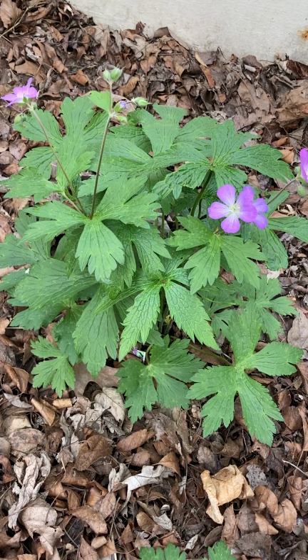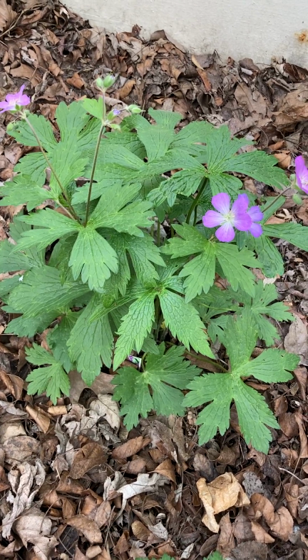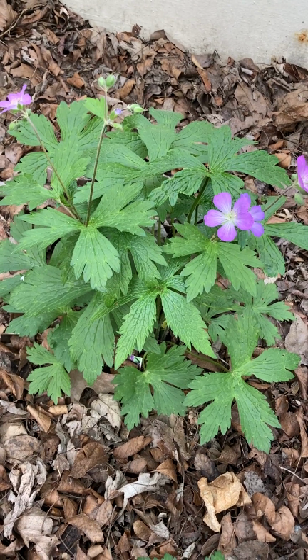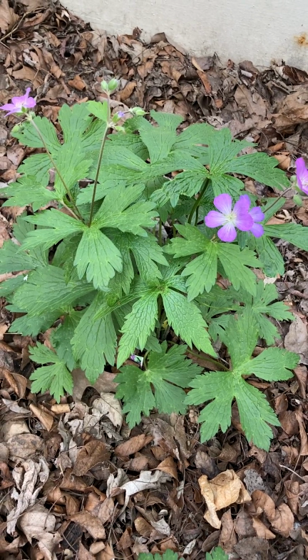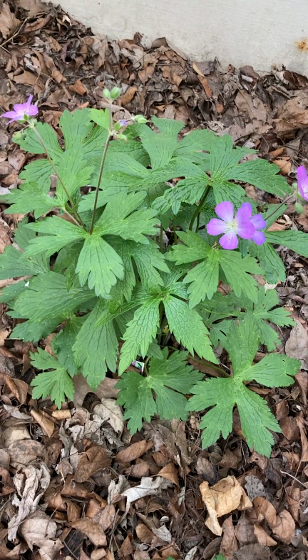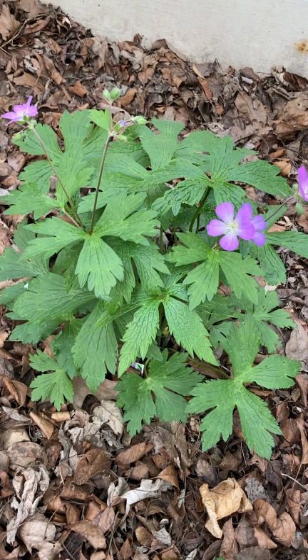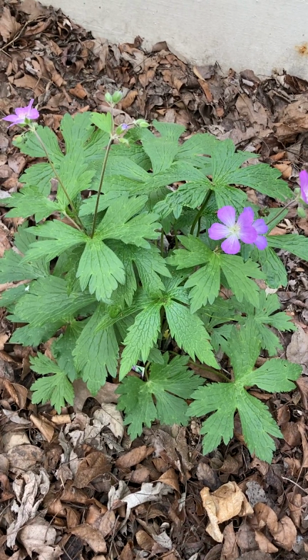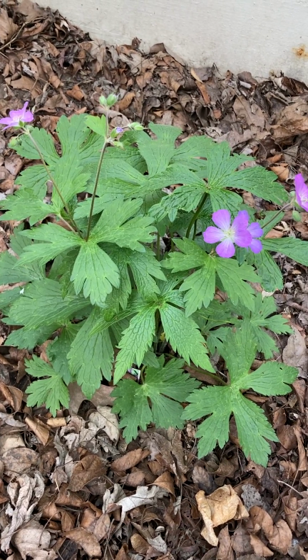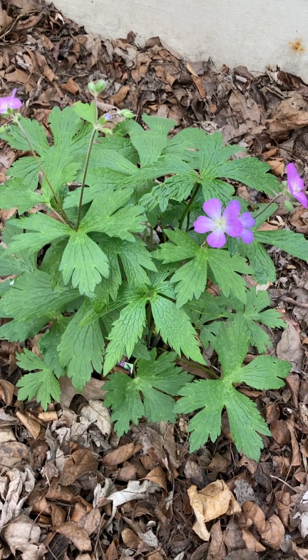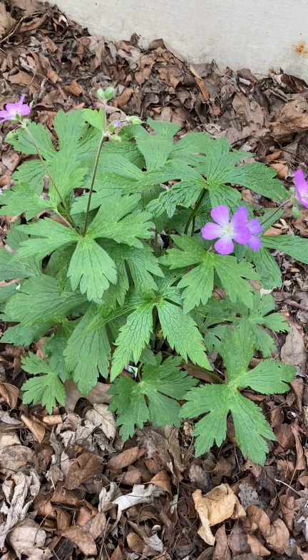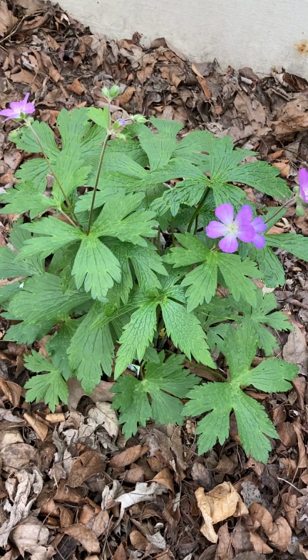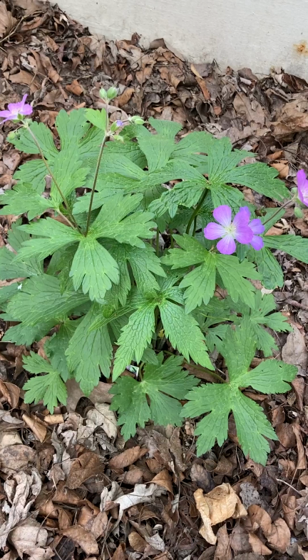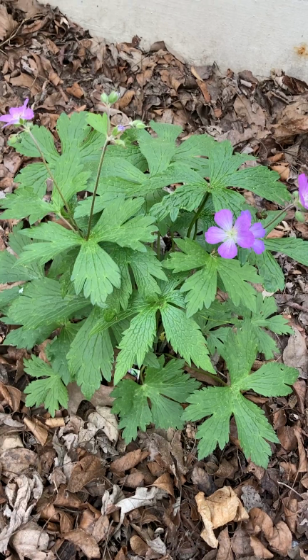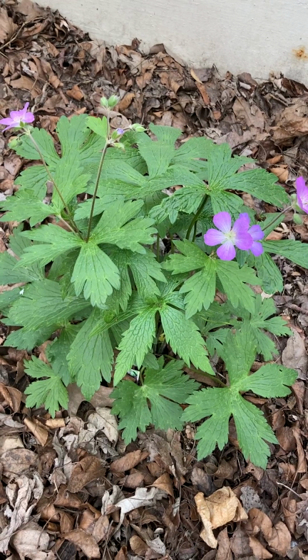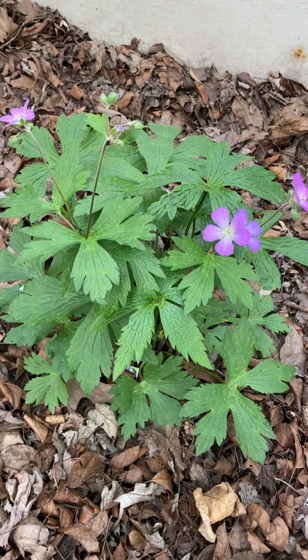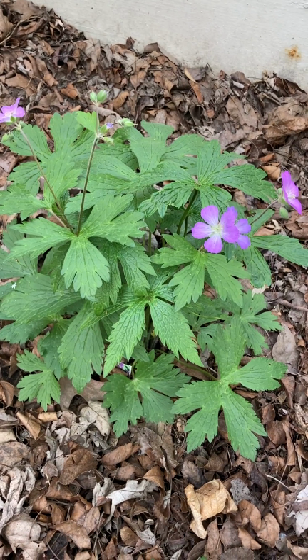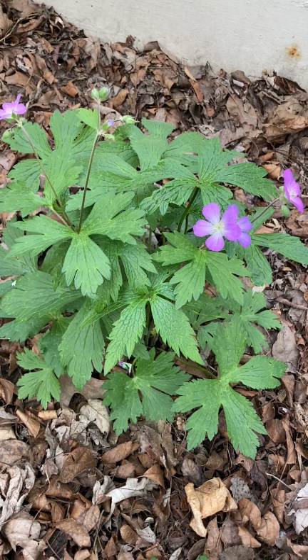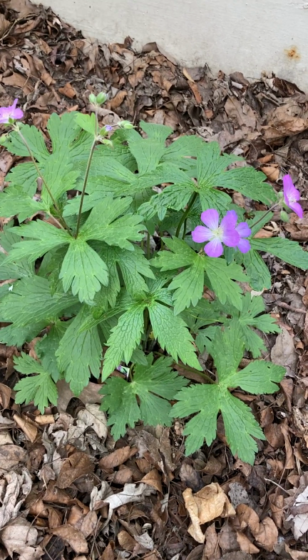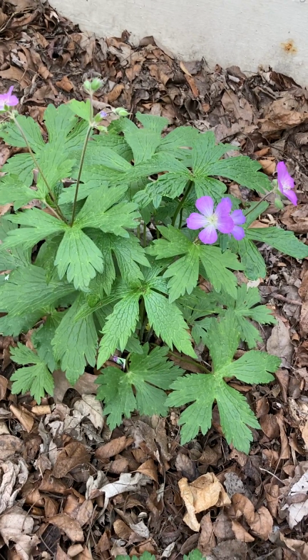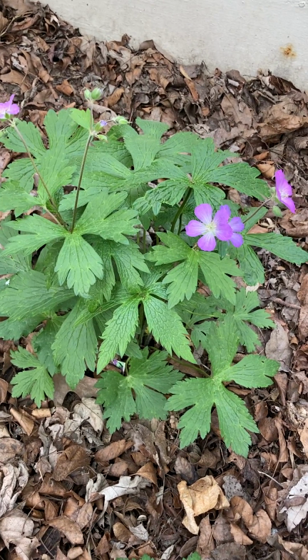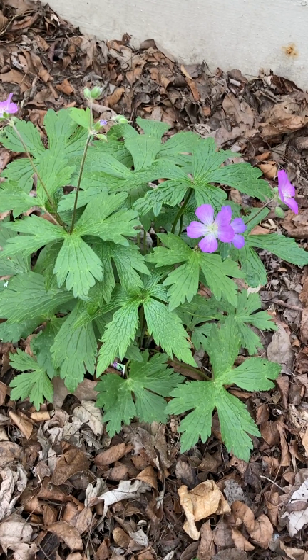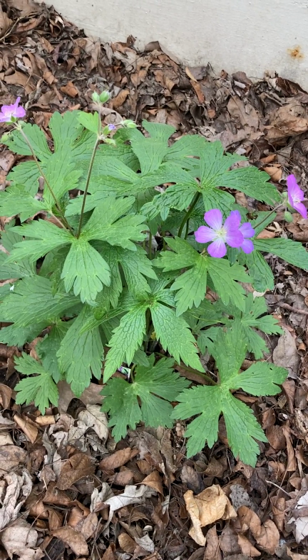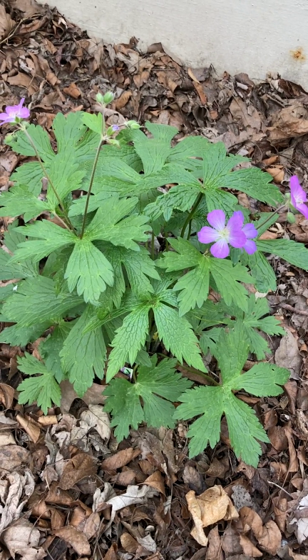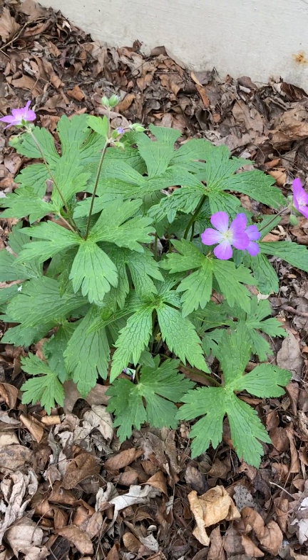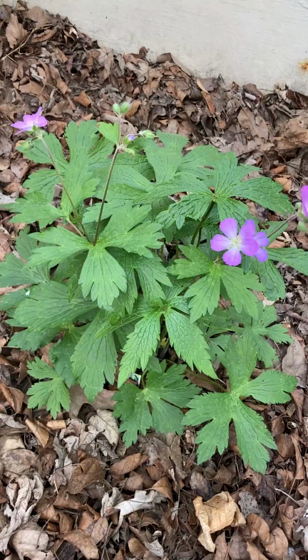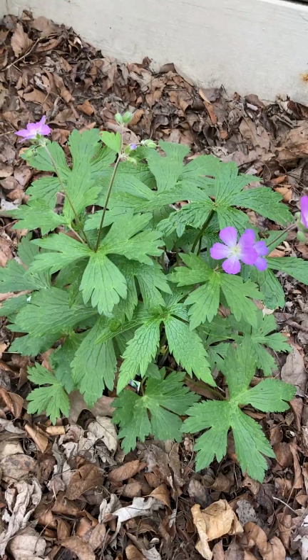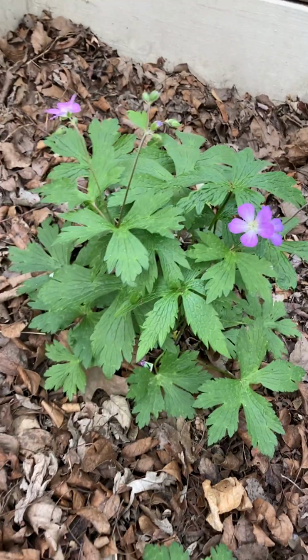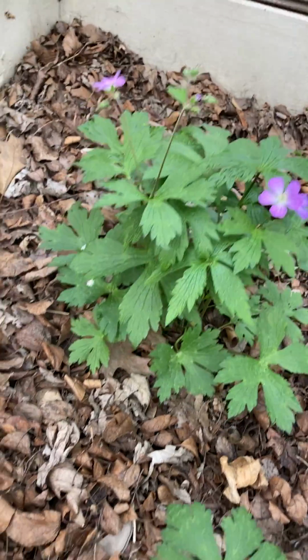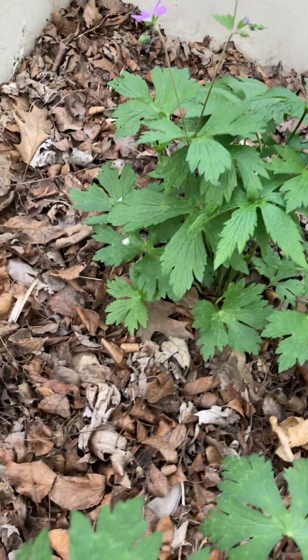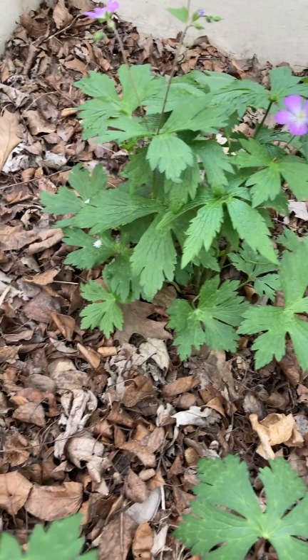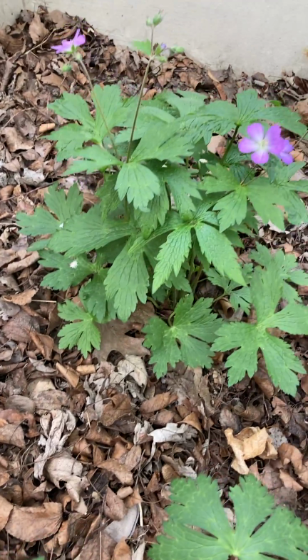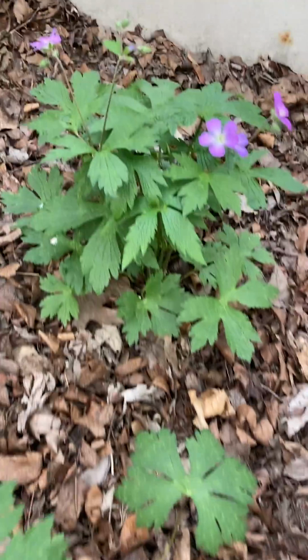Hey Garnet friends! Today we're doing a plant spotlight on wild geranium, or Geranium maculatum. This is a common woodland native found throughout the eastern half of the US. It'll grow a foot to two feet tall.